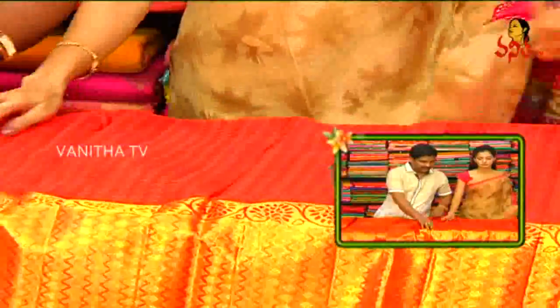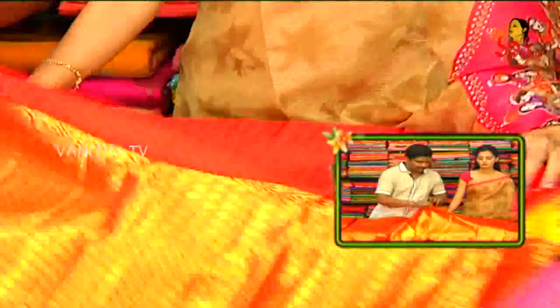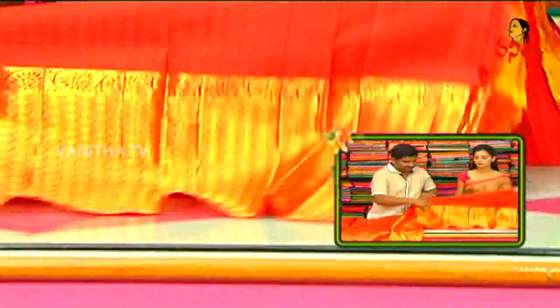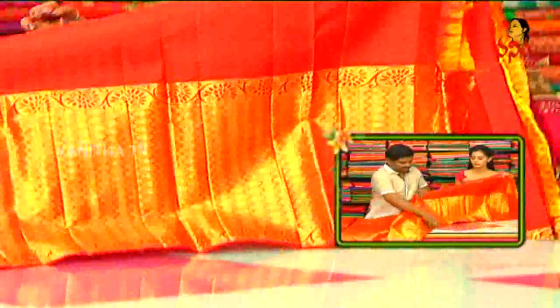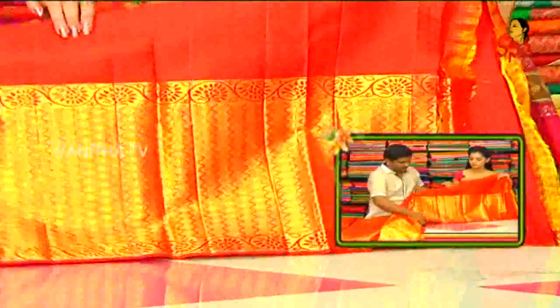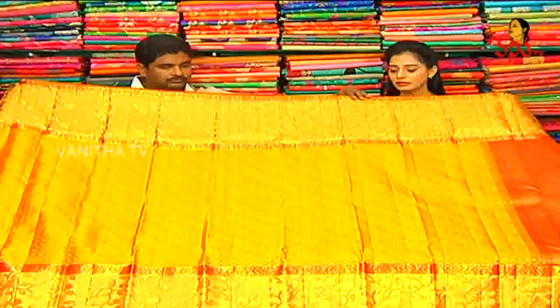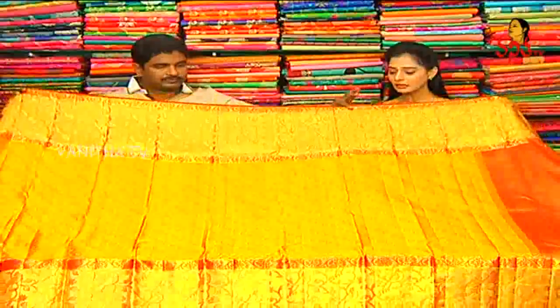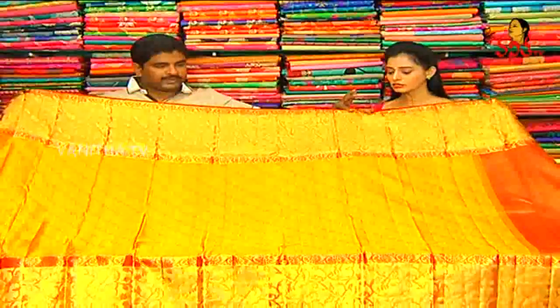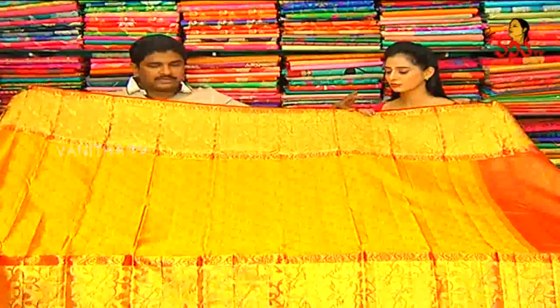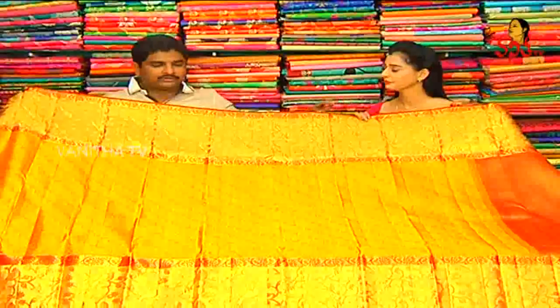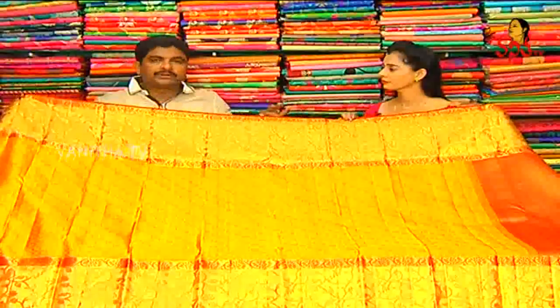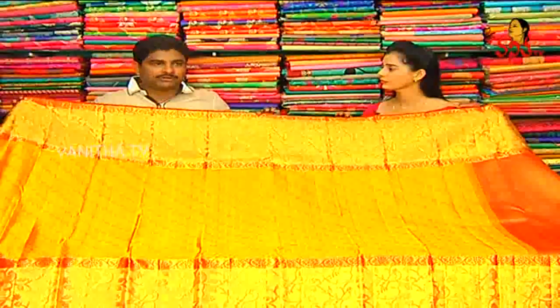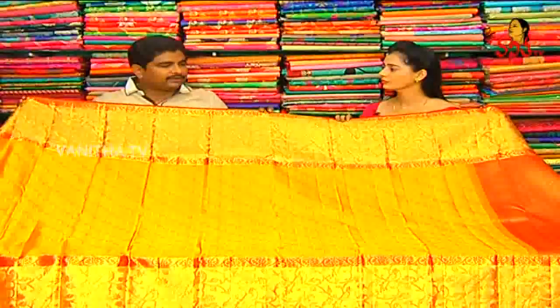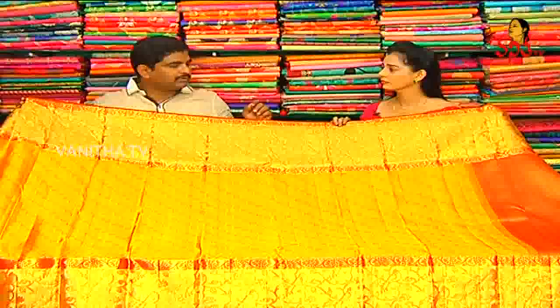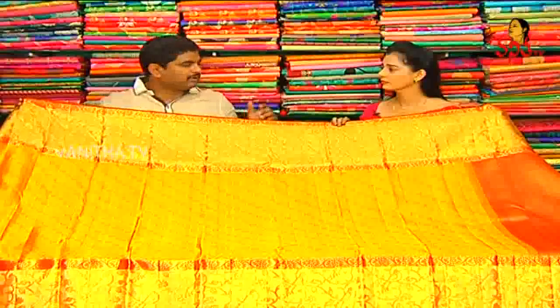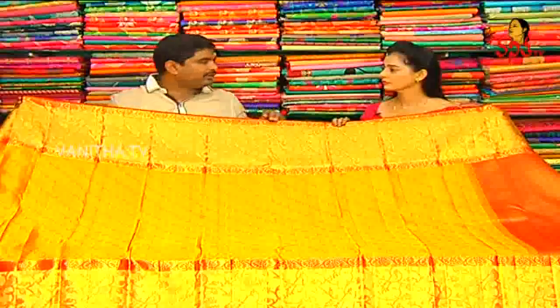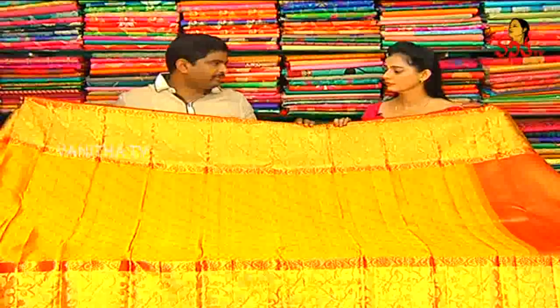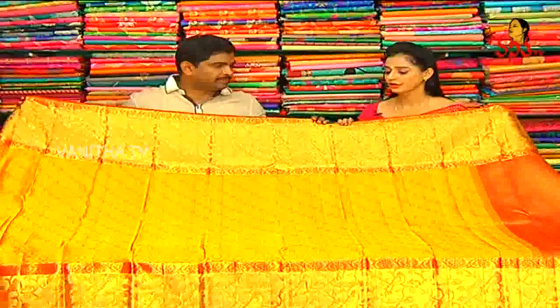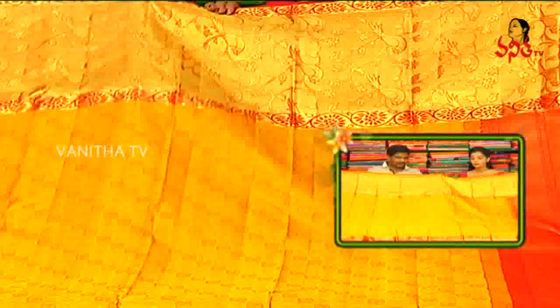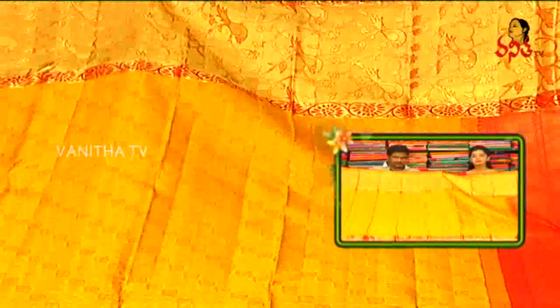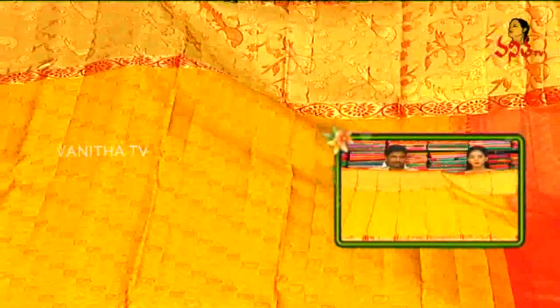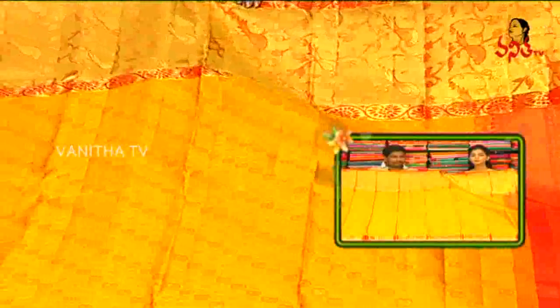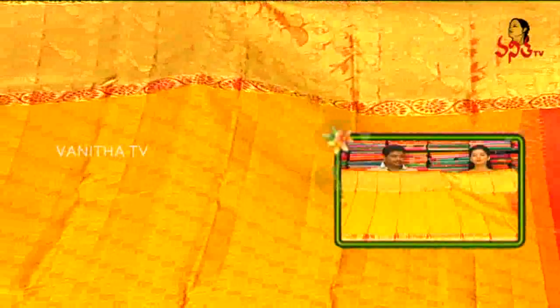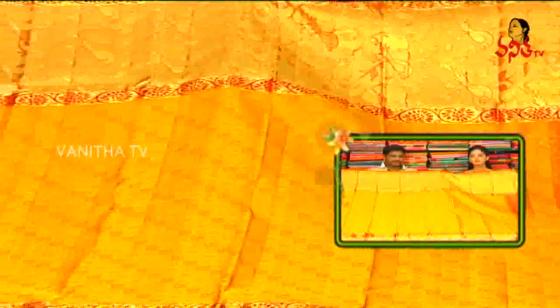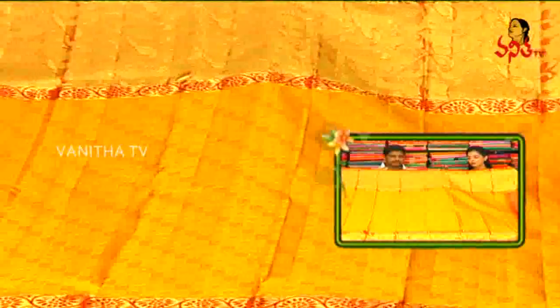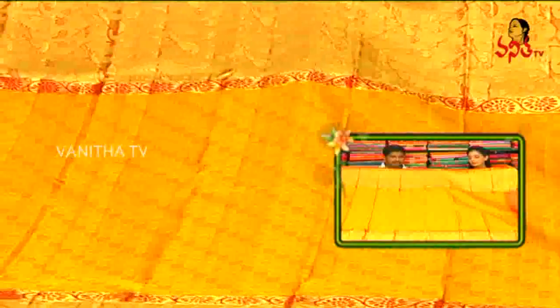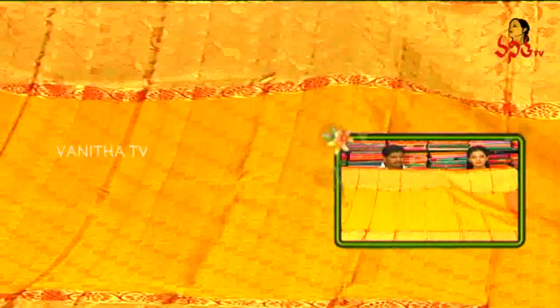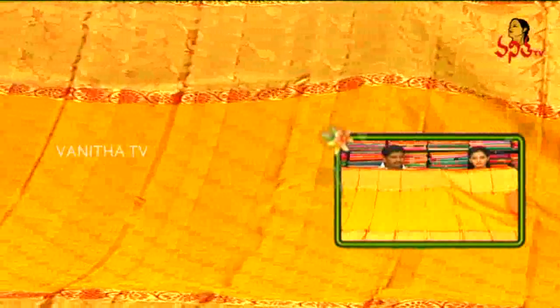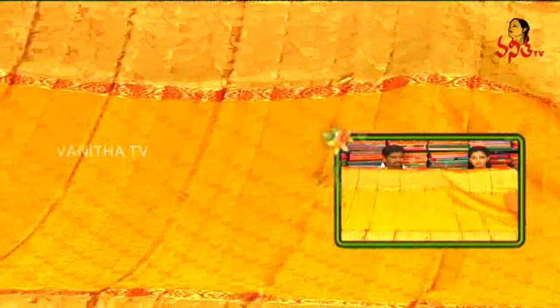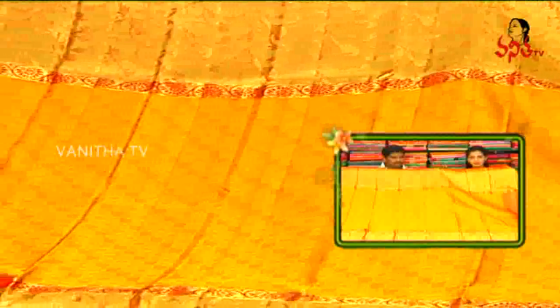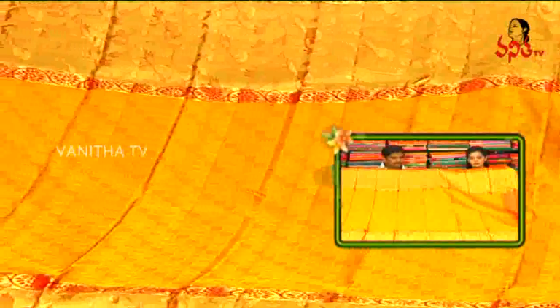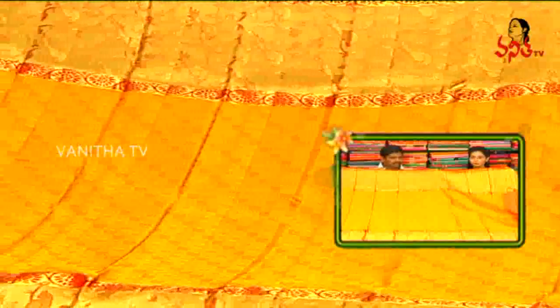The cost of this bridal collection designer saree is twenty-three thousand two hundred and fifty rupees.